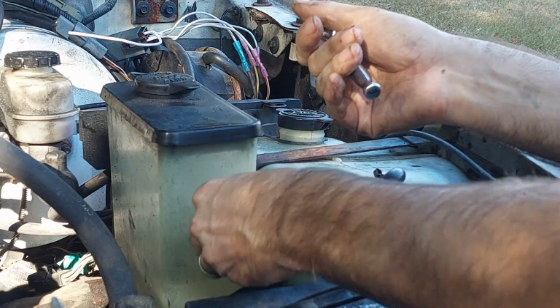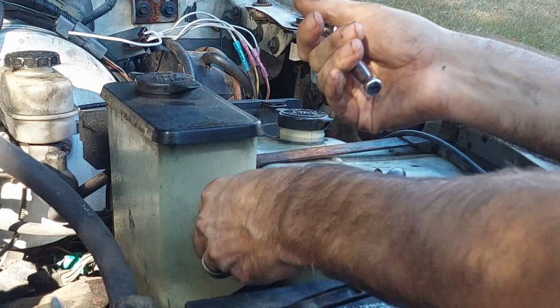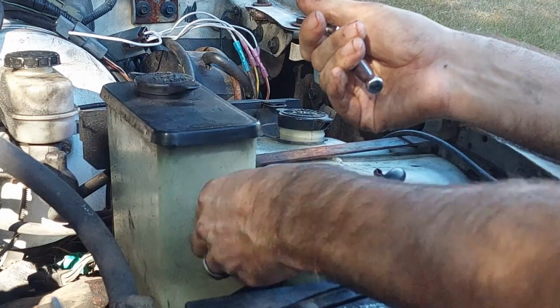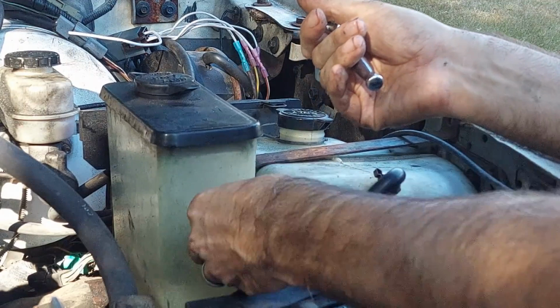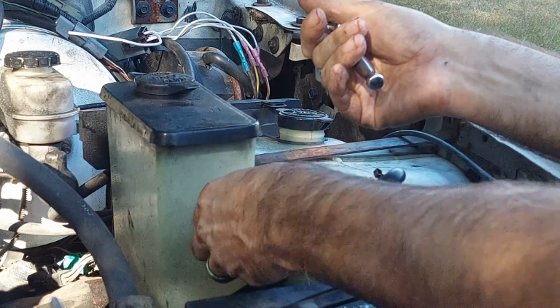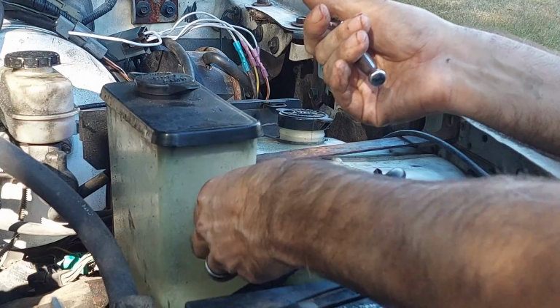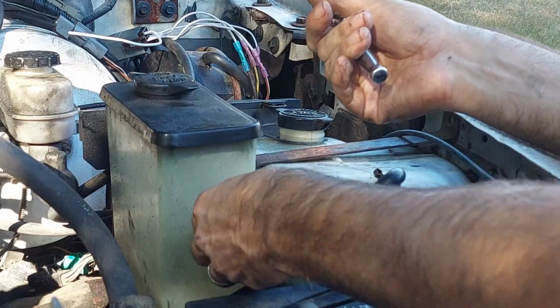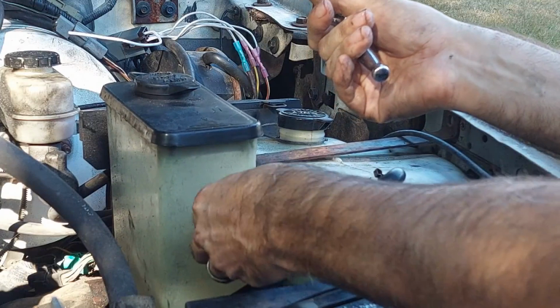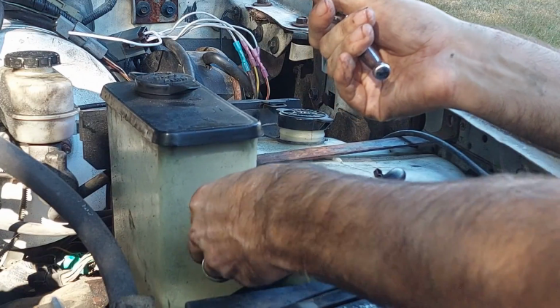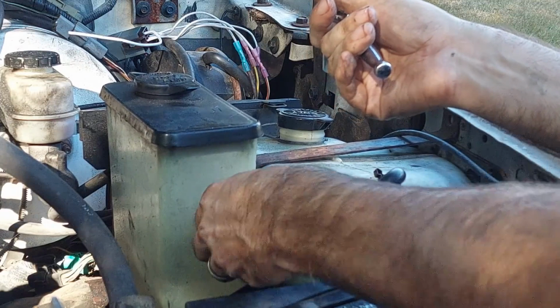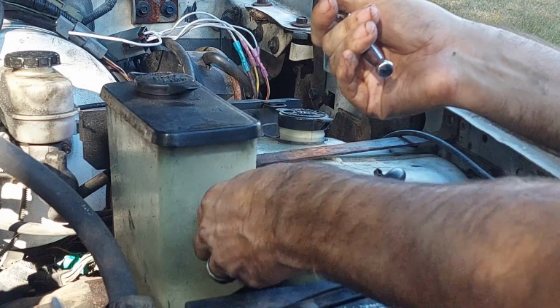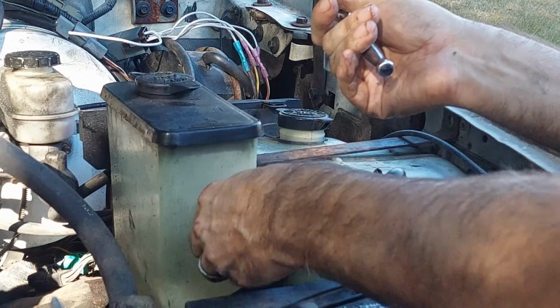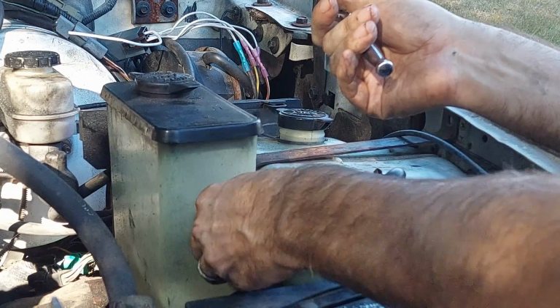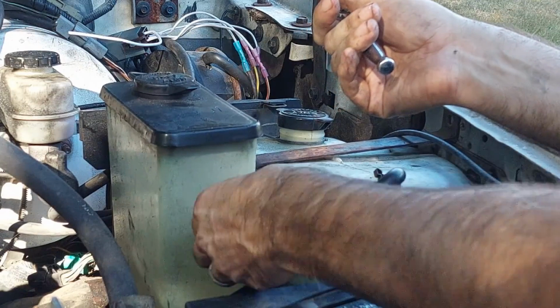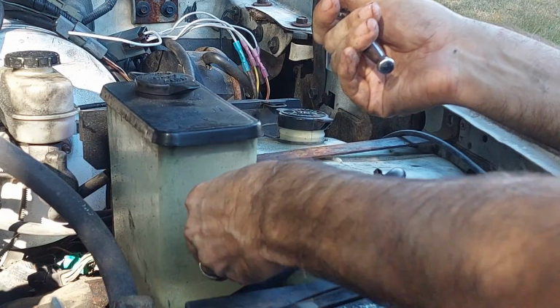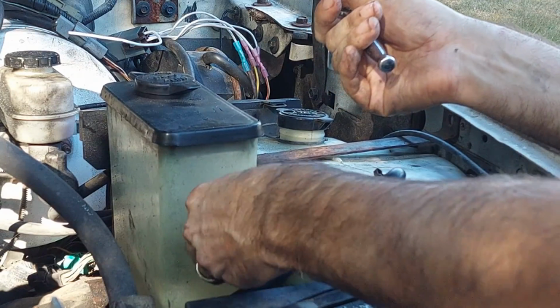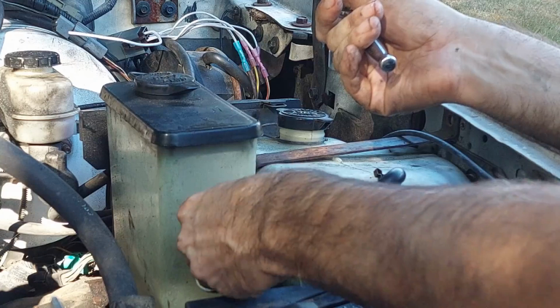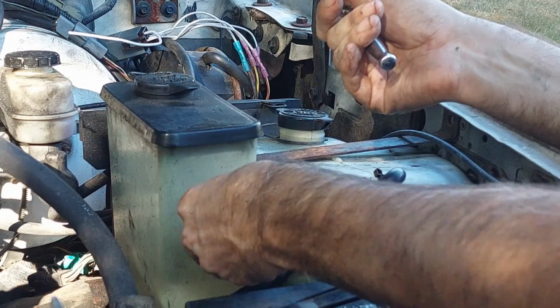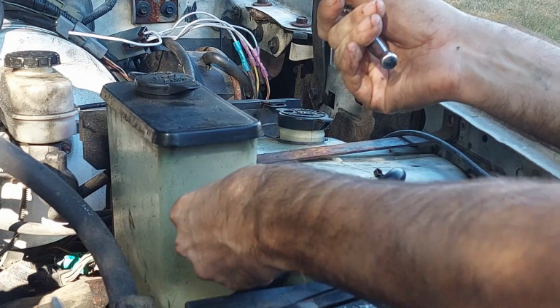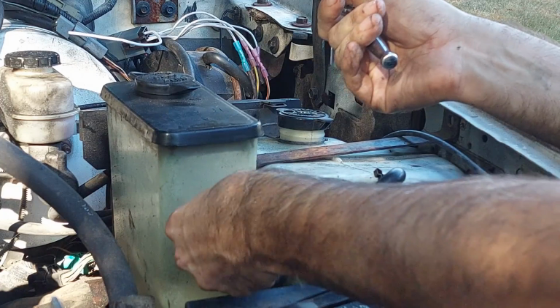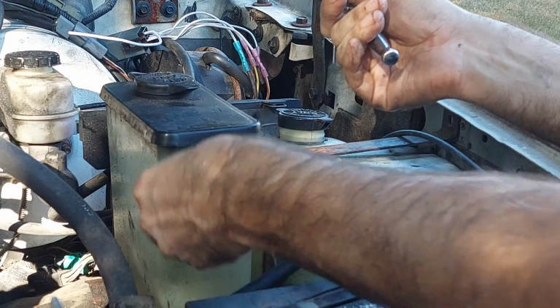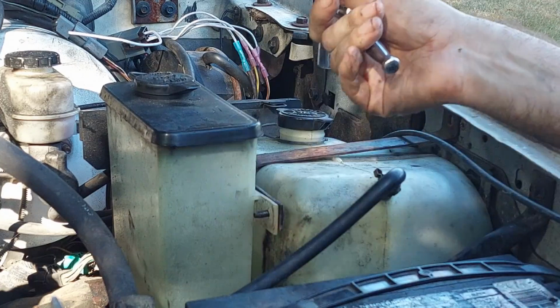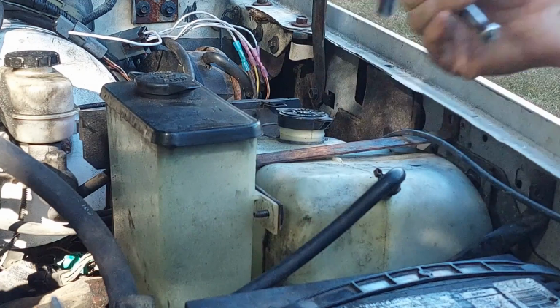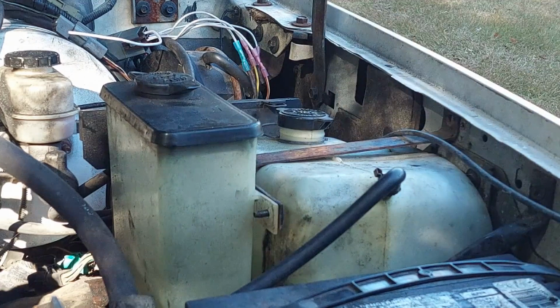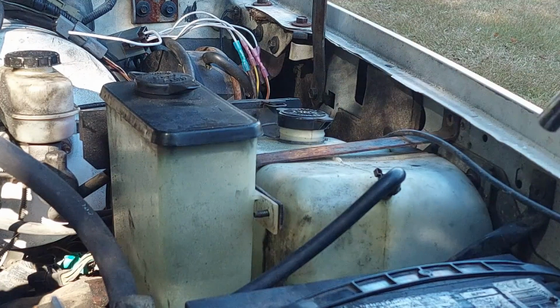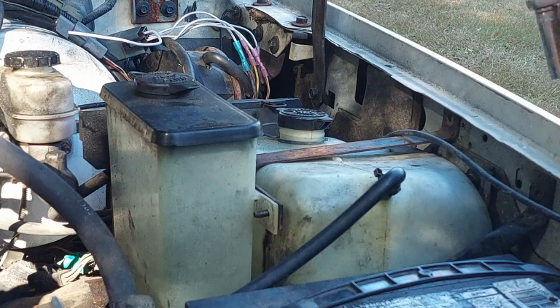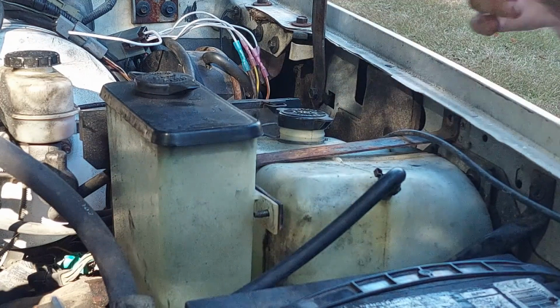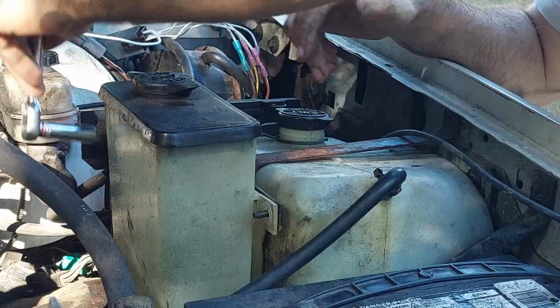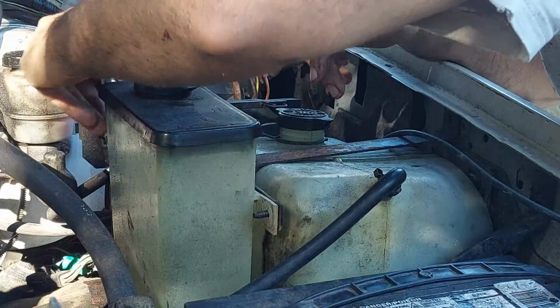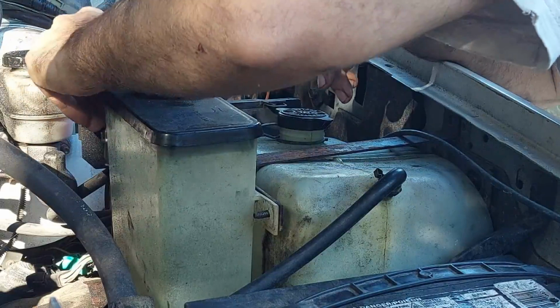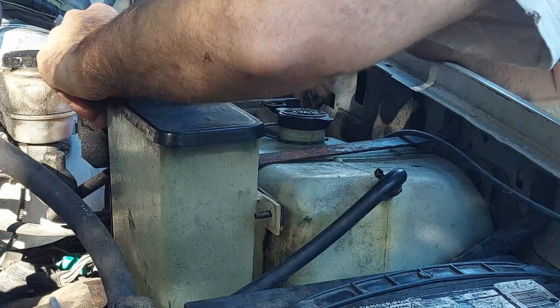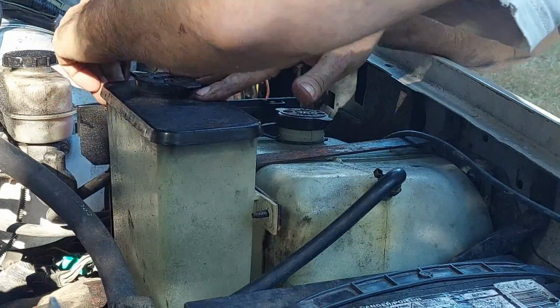It's interesting — it looks like somebody started to try to bring this truck back around. I've seen some new parts, new belts, newer hoses, and then you can also see where this truck is old.